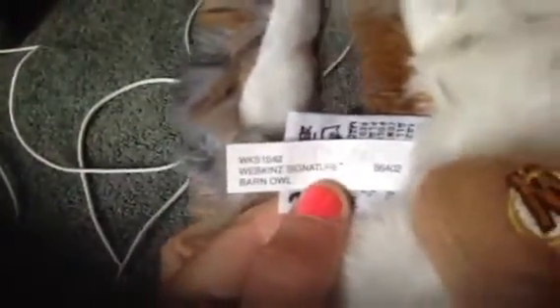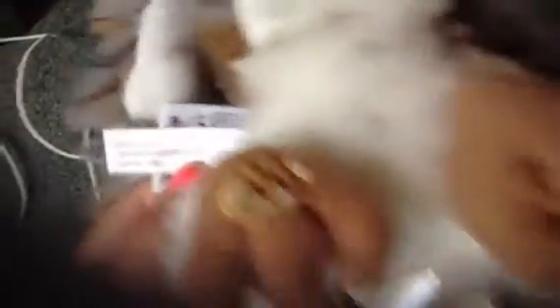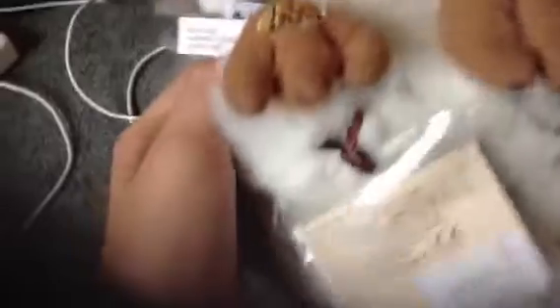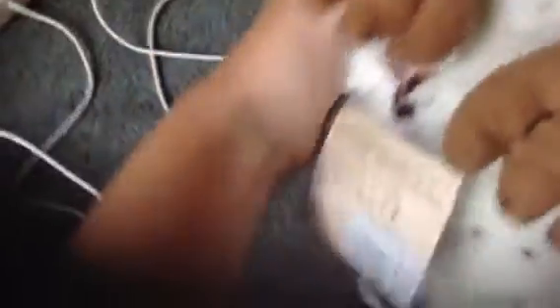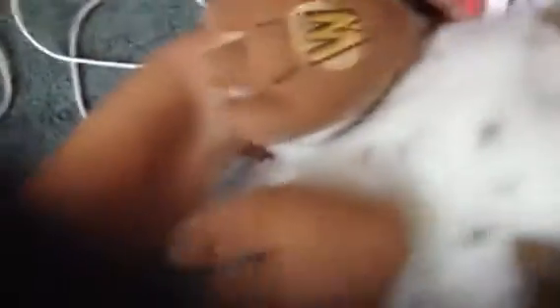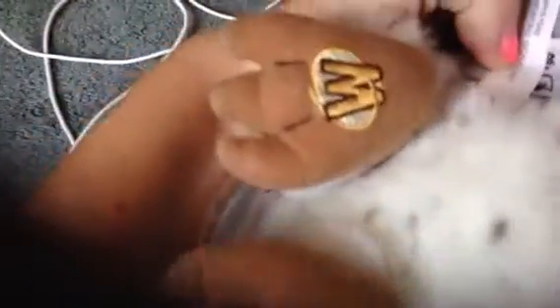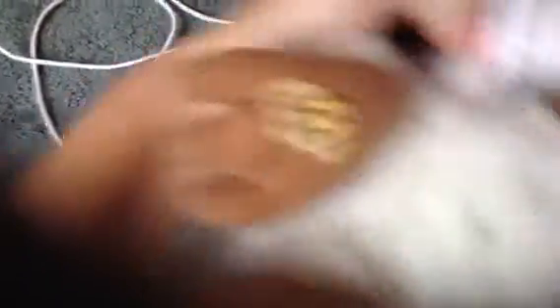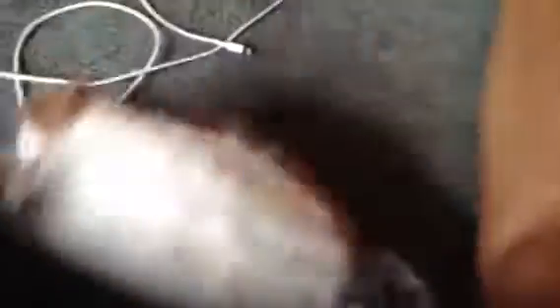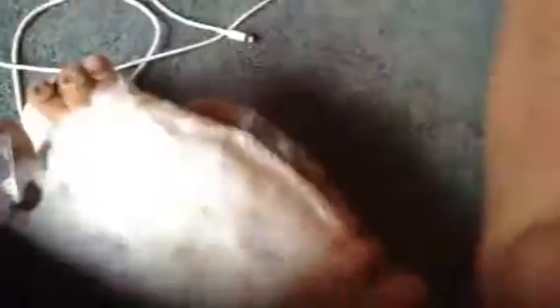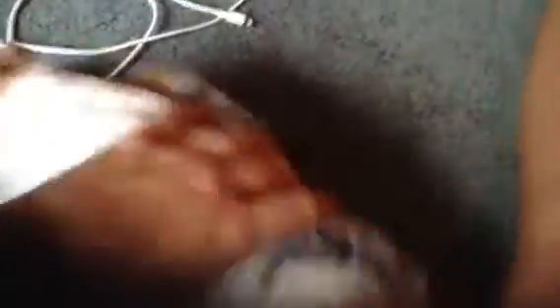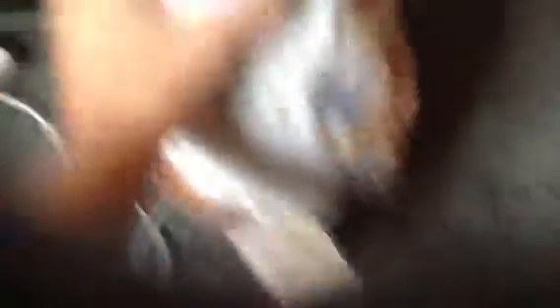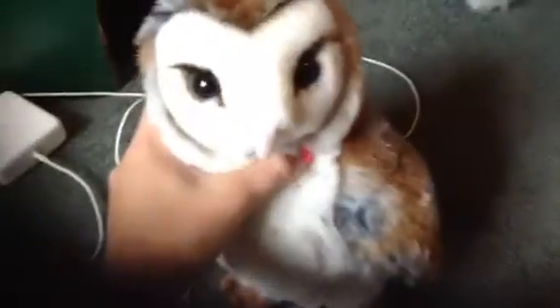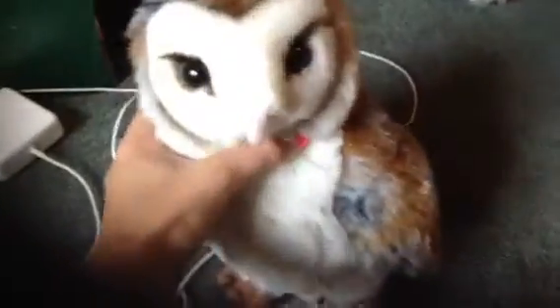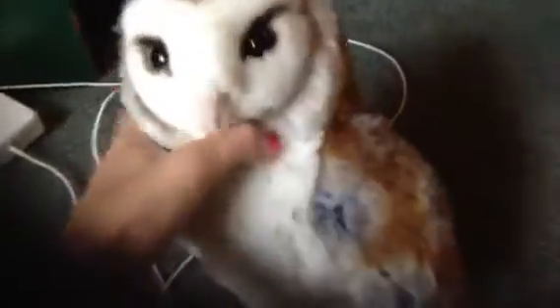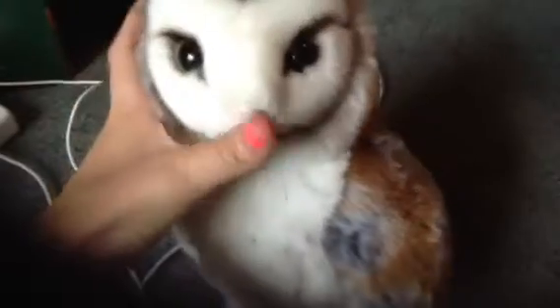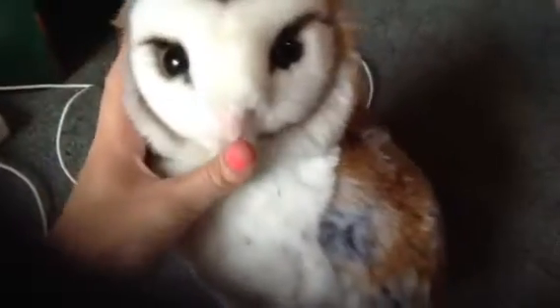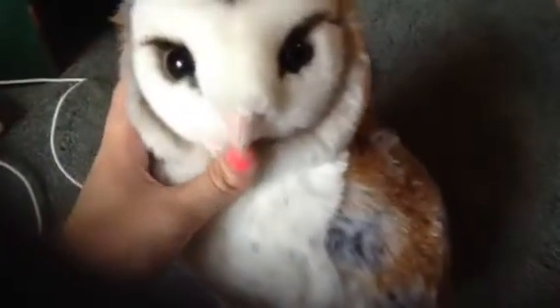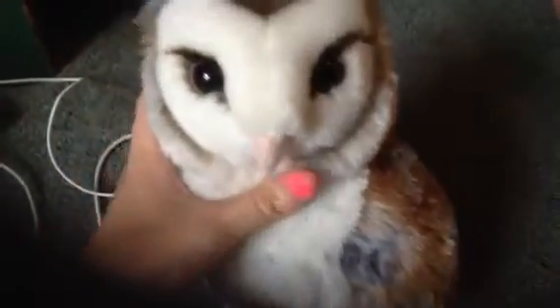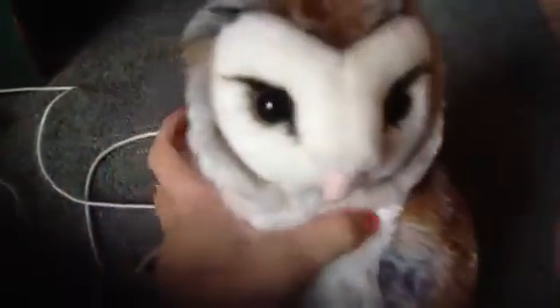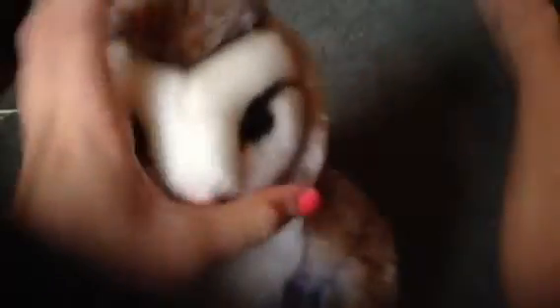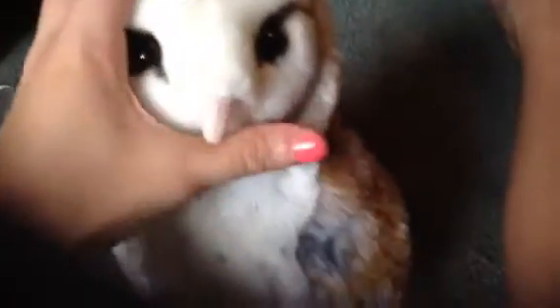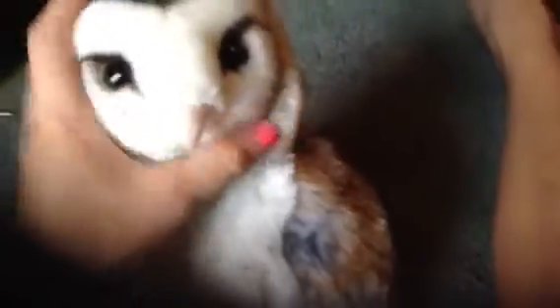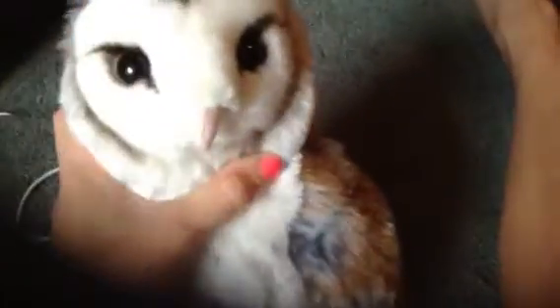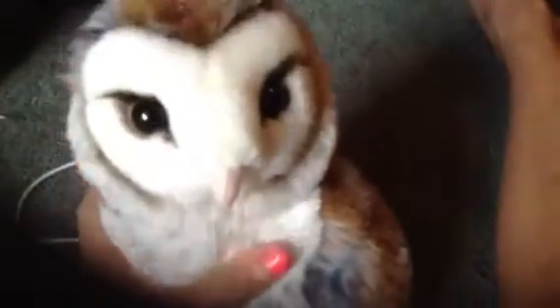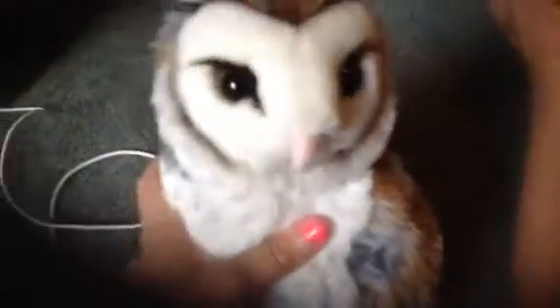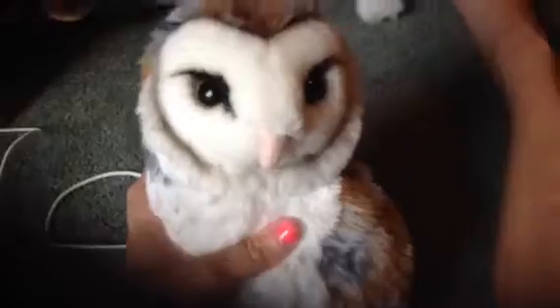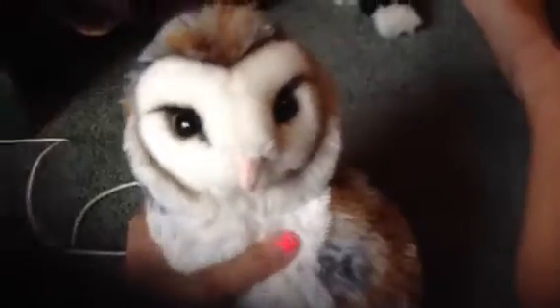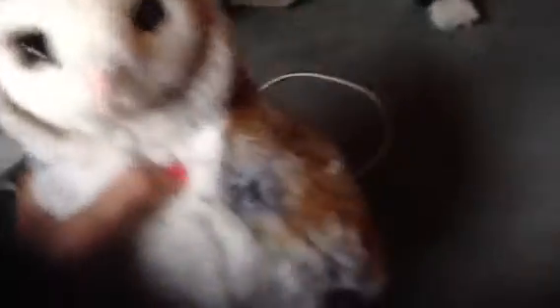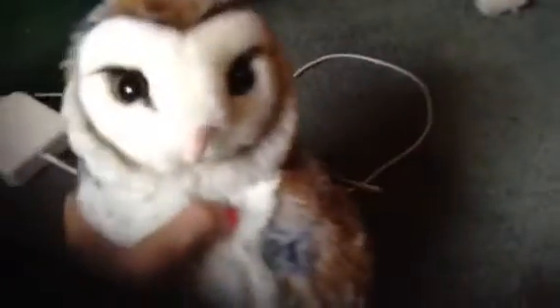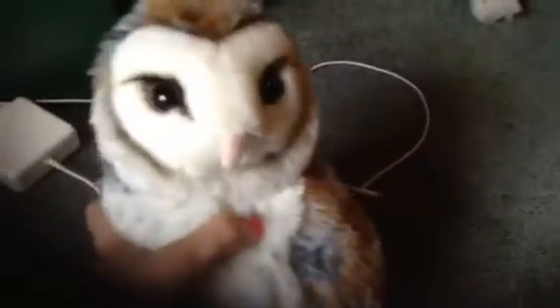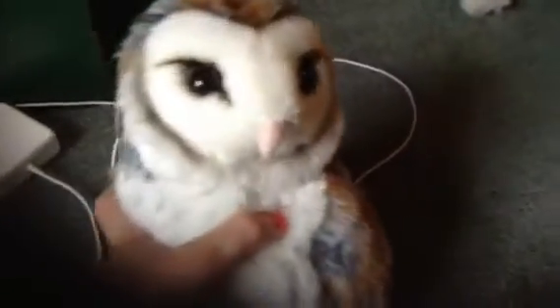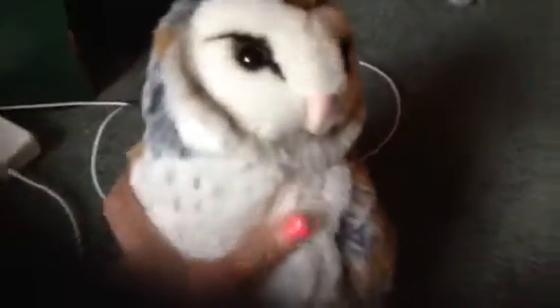You can see Signature Barn Owl, there's the W, and it's so cute. I'm going to name him Alec. He's my first, like, Webkinz bird.